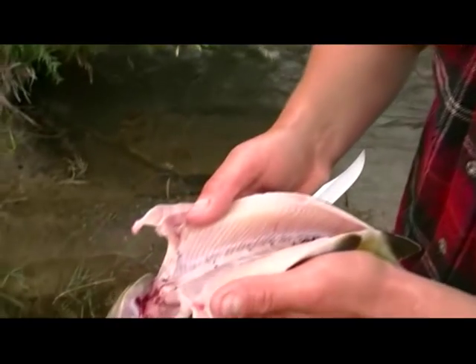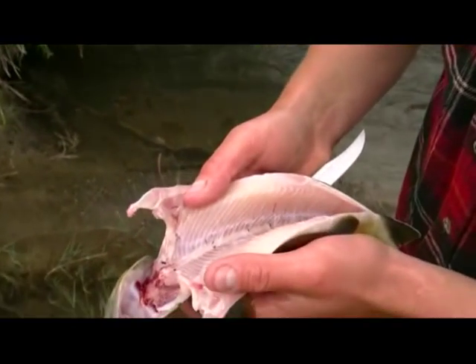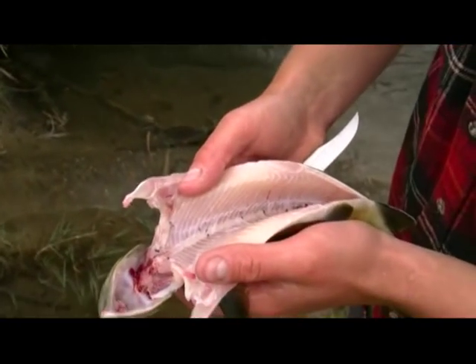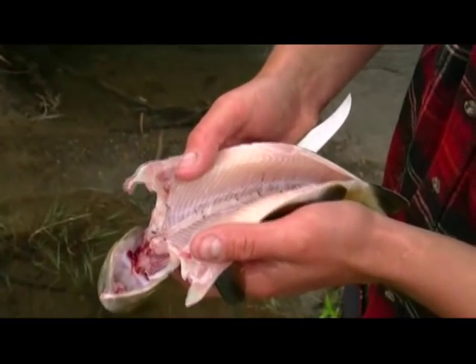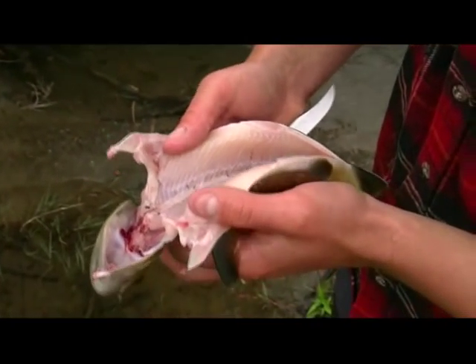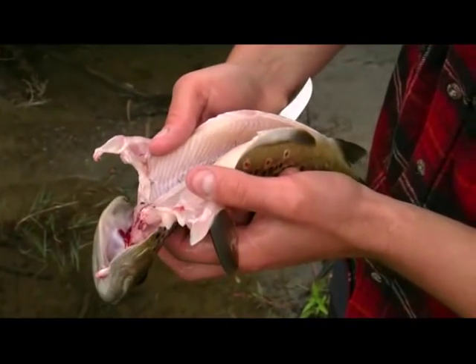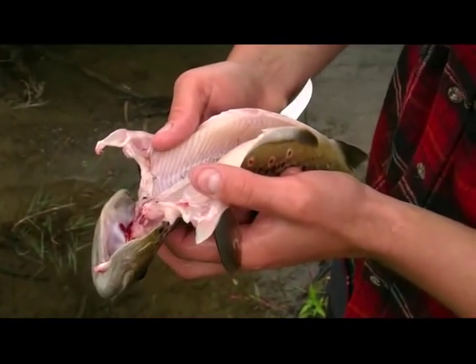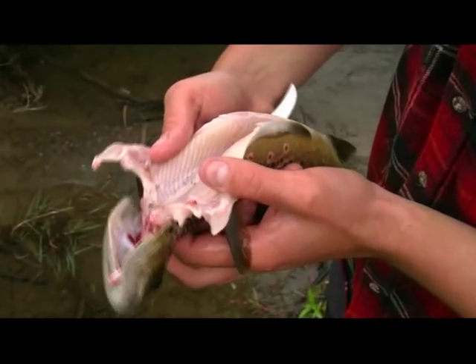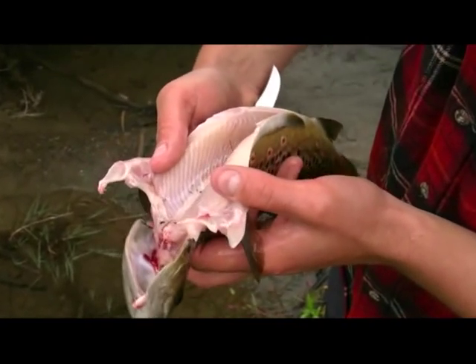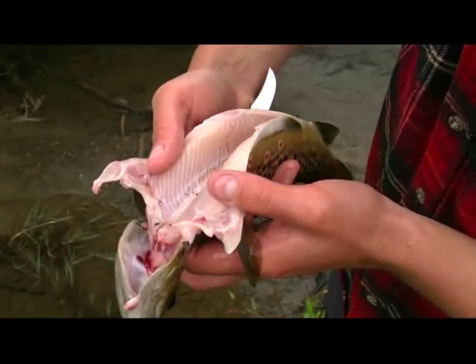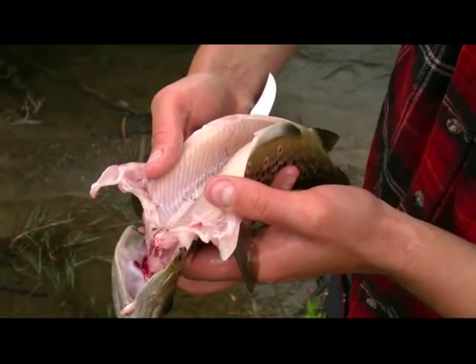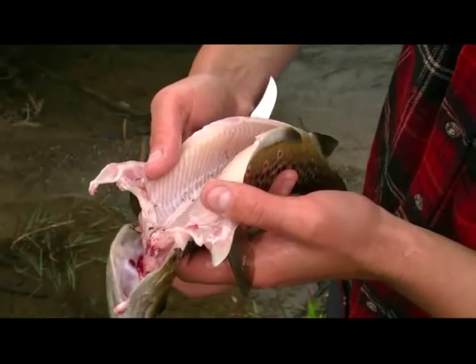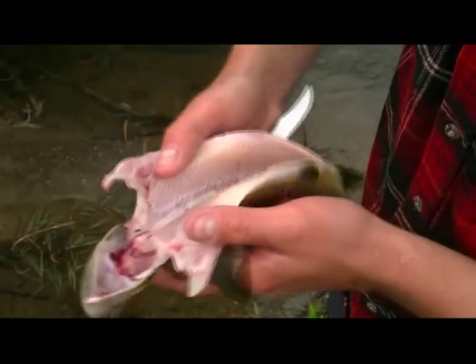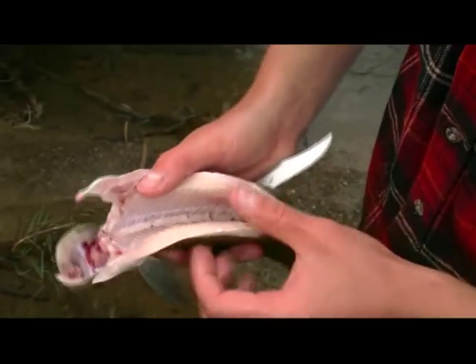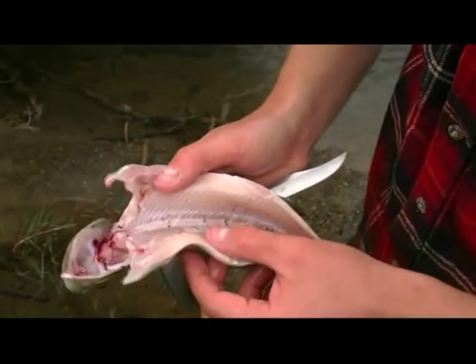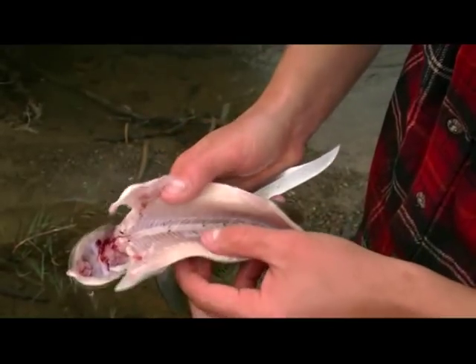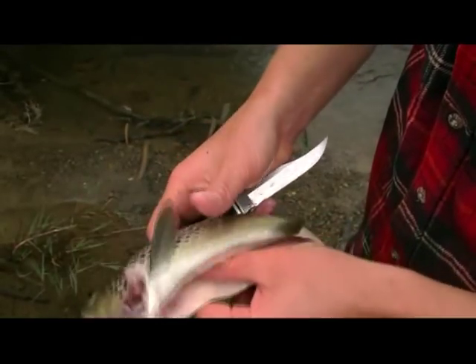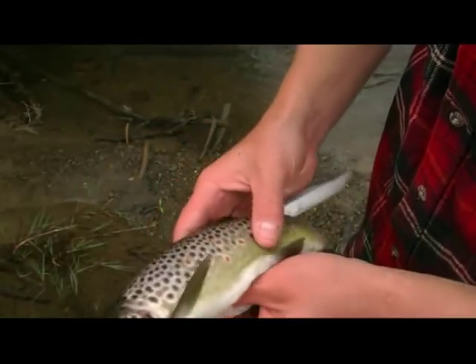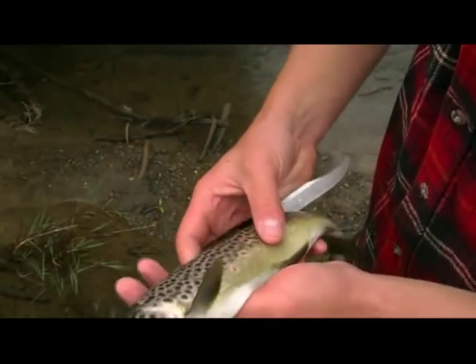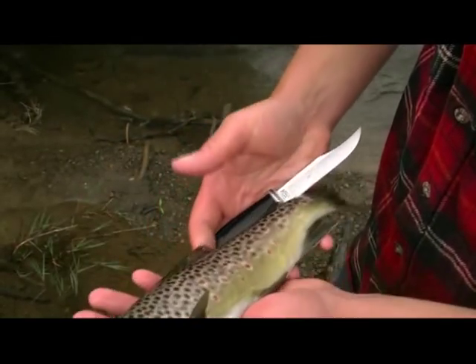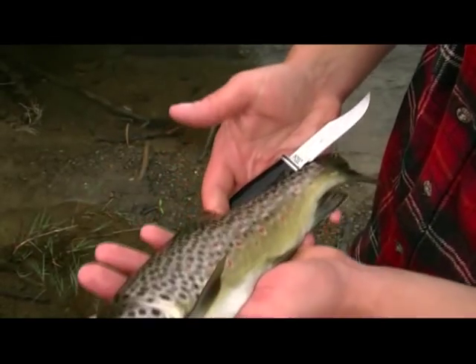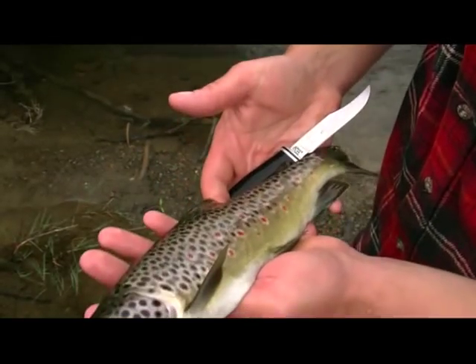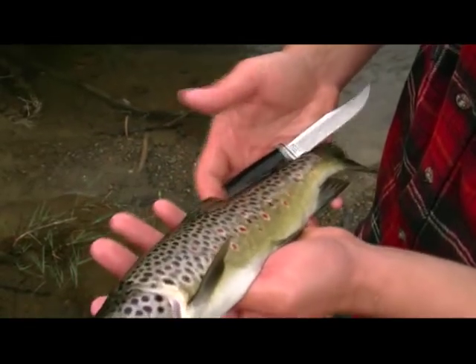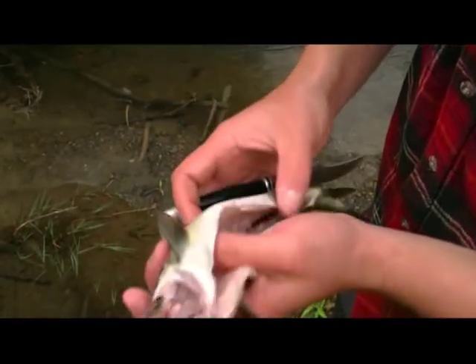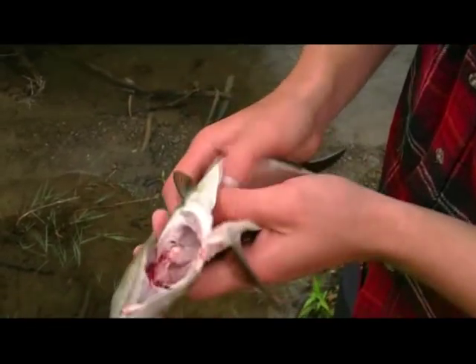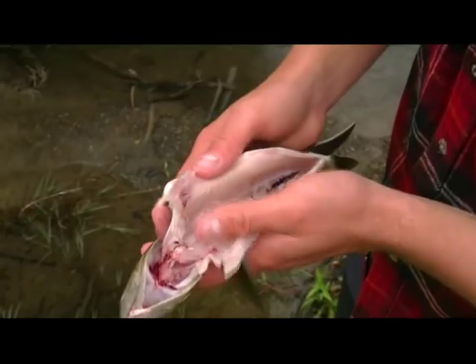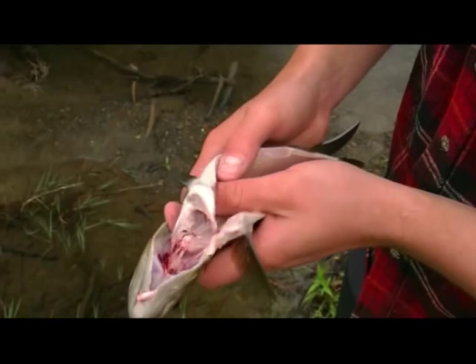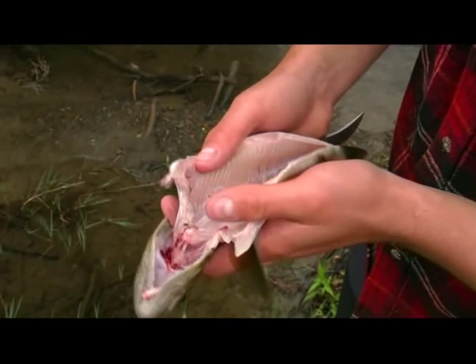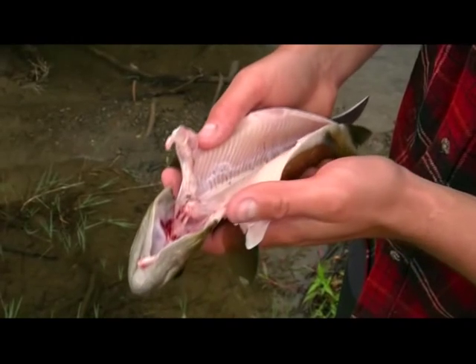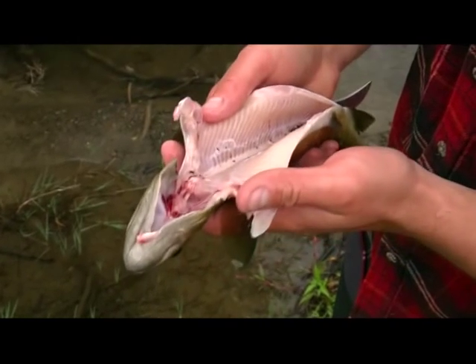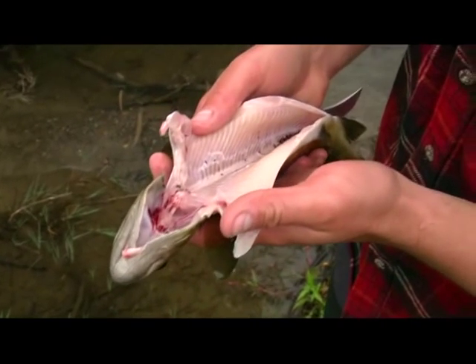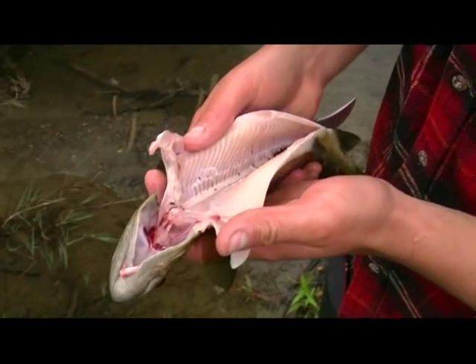That's our breakfast, nice clean looking brown trout, plenty of meat on him, so they don't need to be much bigger than that if you're going to eat them.